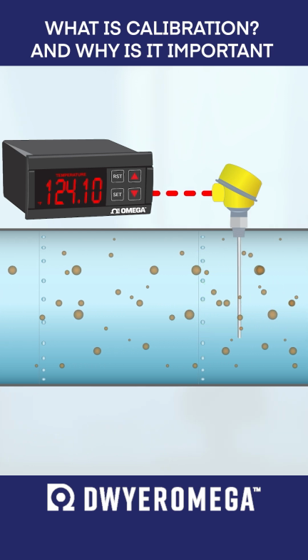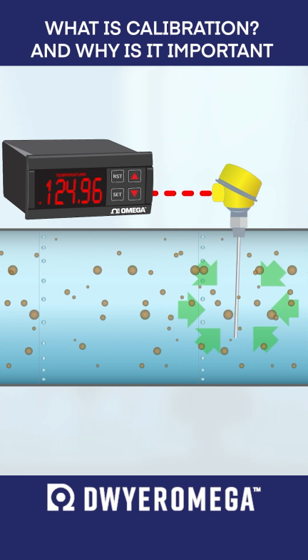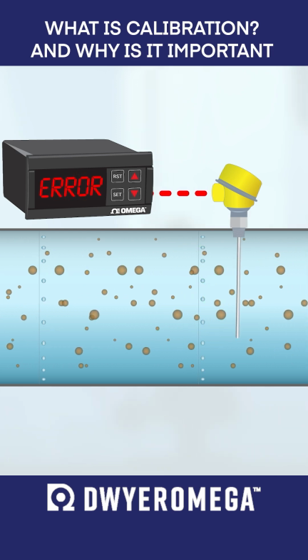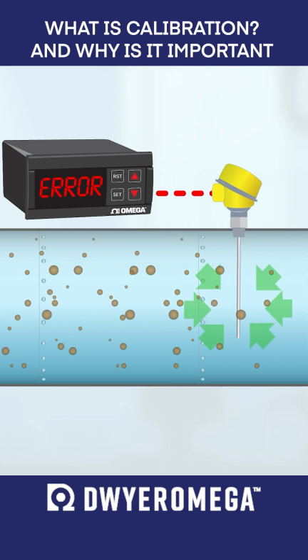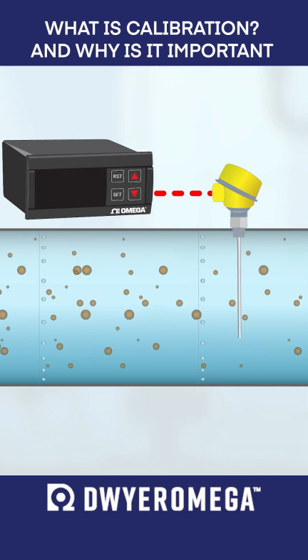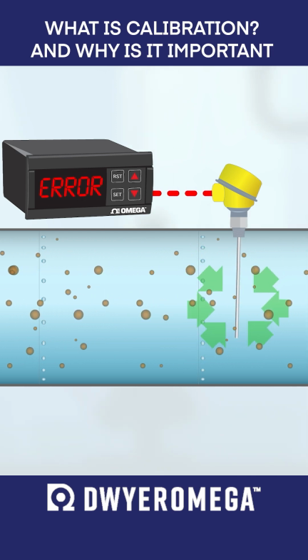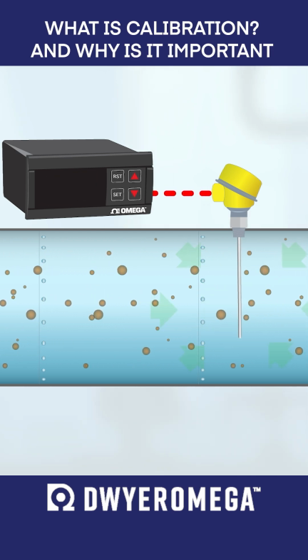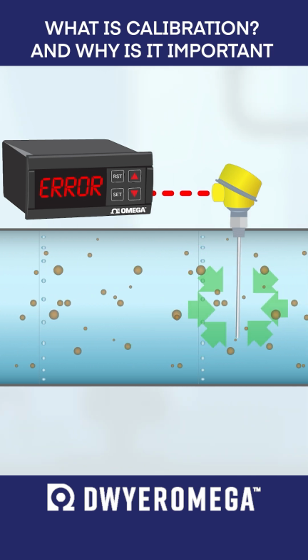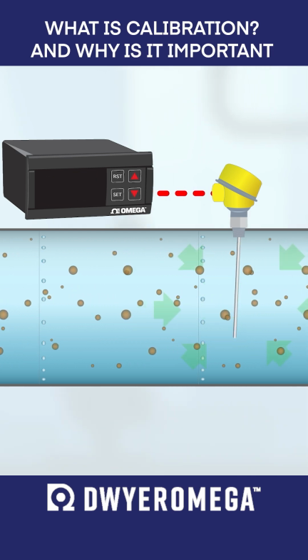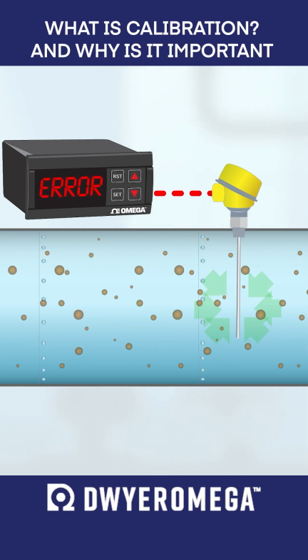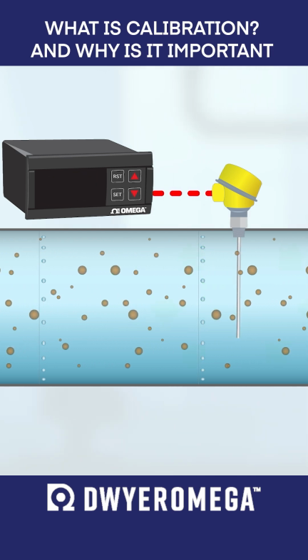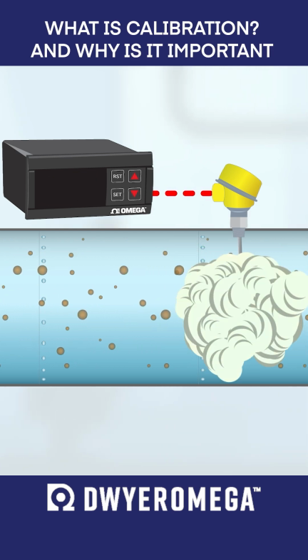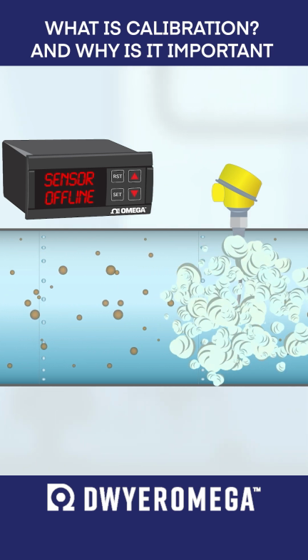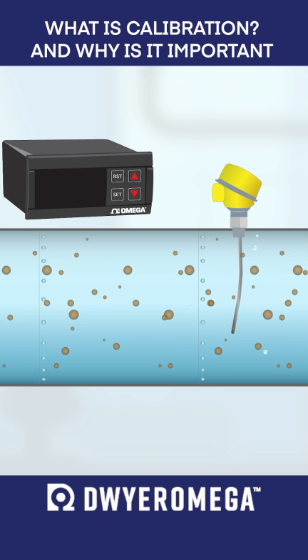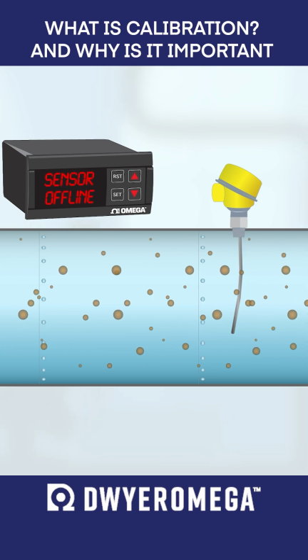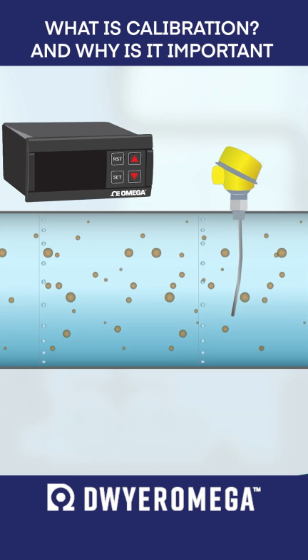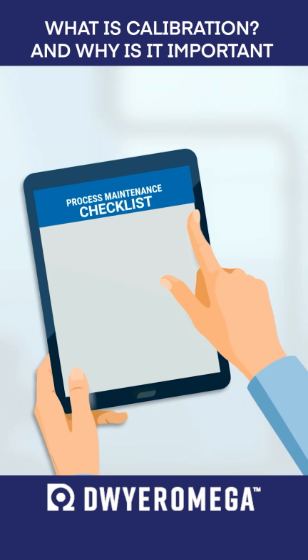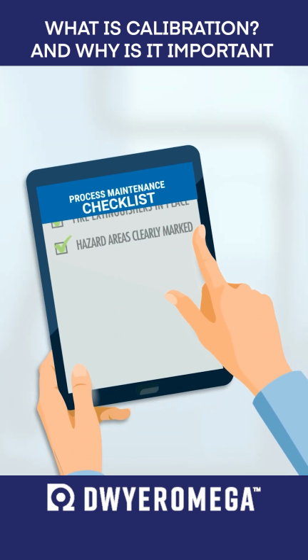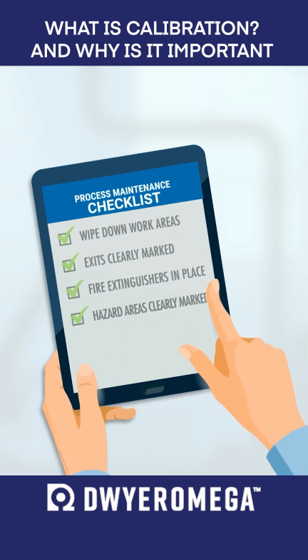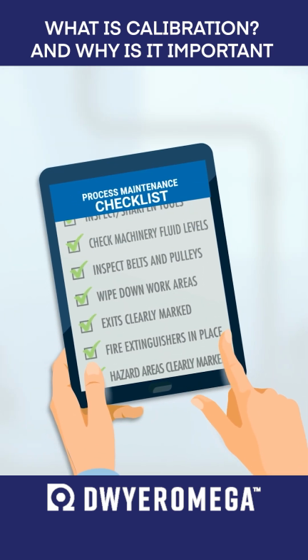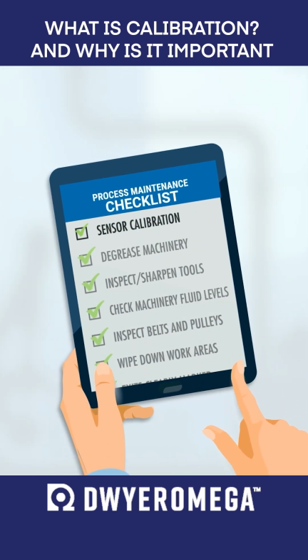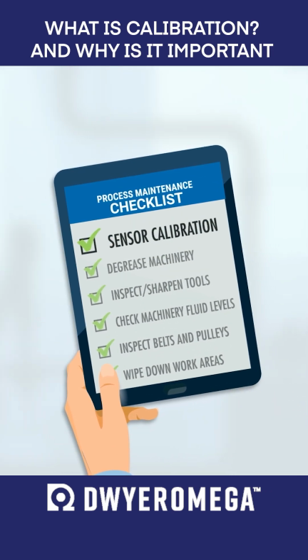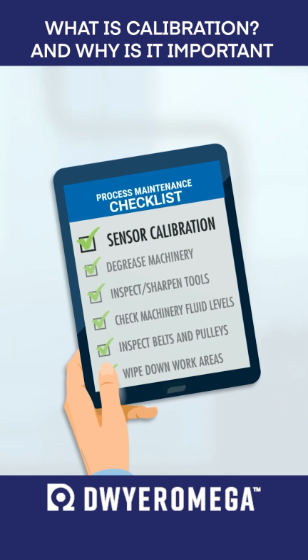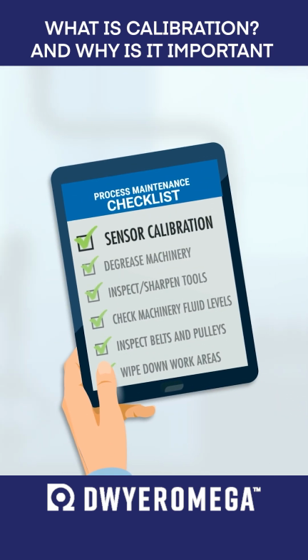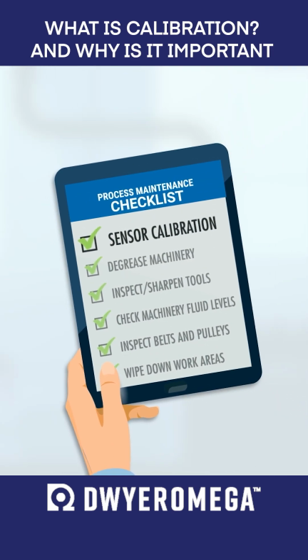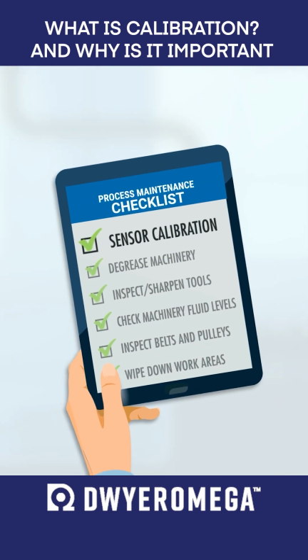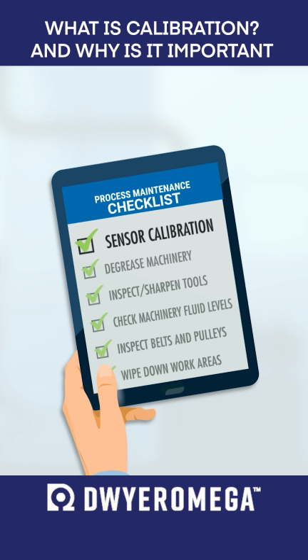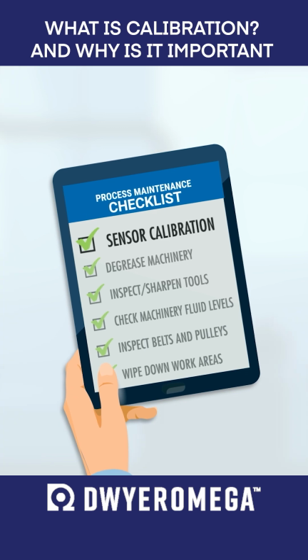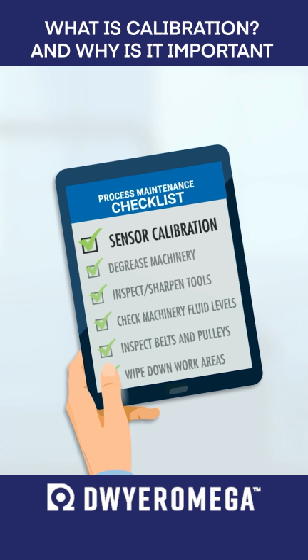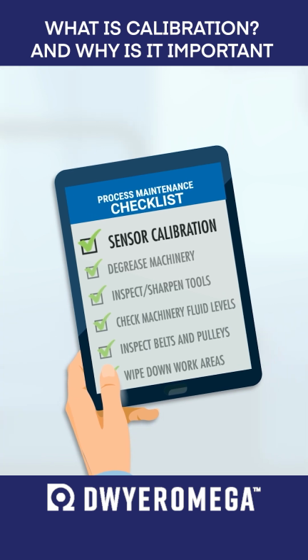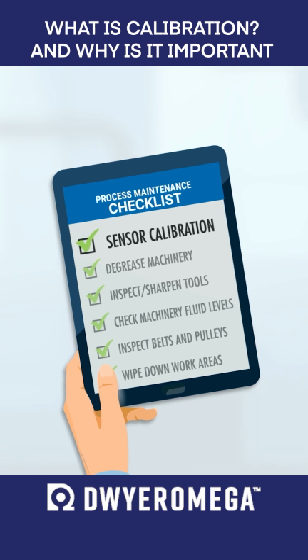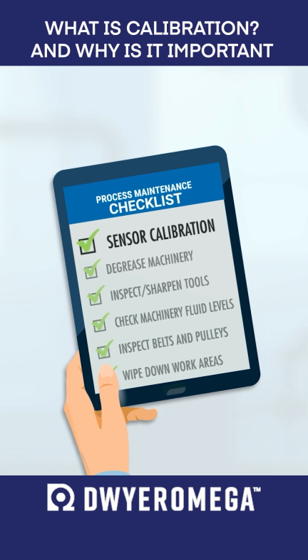This eventually leads to measurement errors and even safety issues resulting in expensive repairs, costly downtime, or even worse. That's why maintaining your devices at their highest levels of accuracy through periodic calibration is one of the most important parts of any process maintenance program.